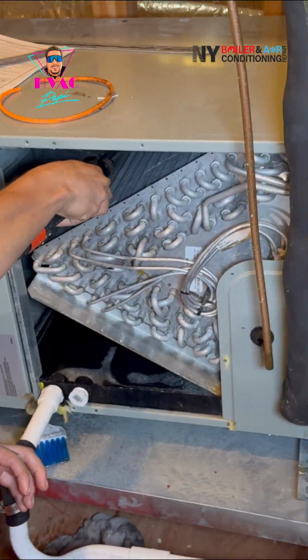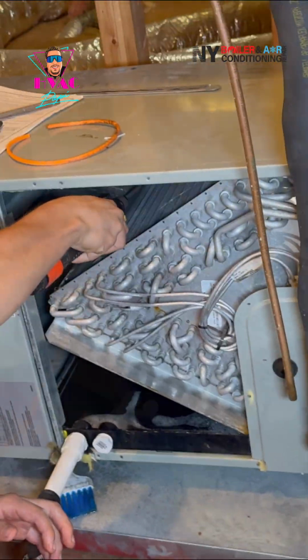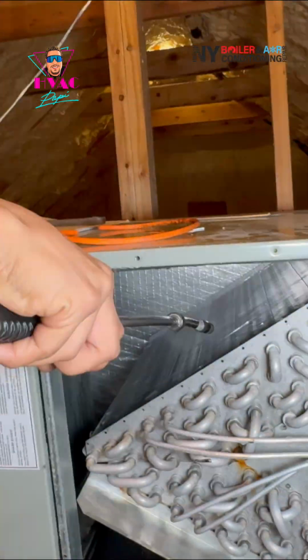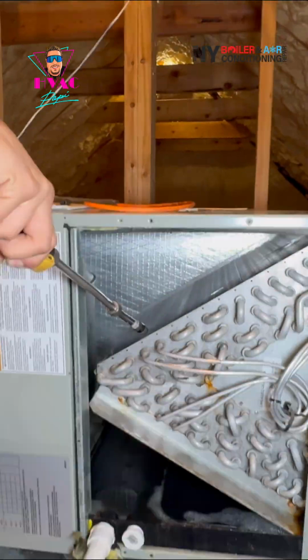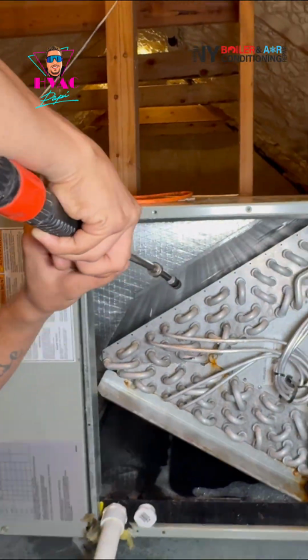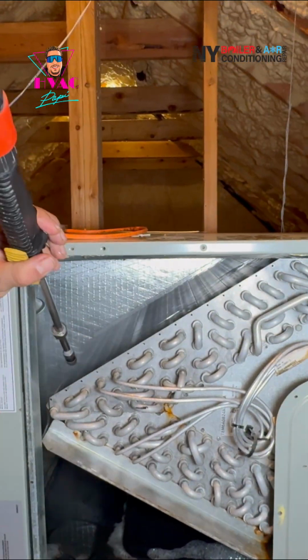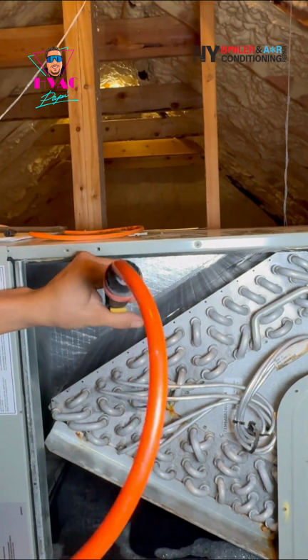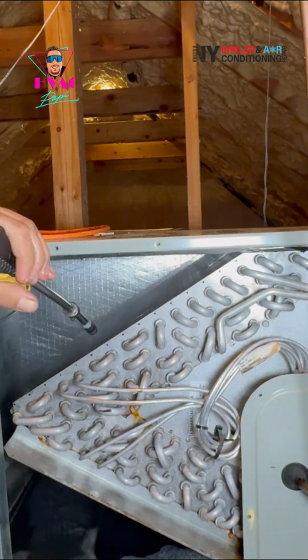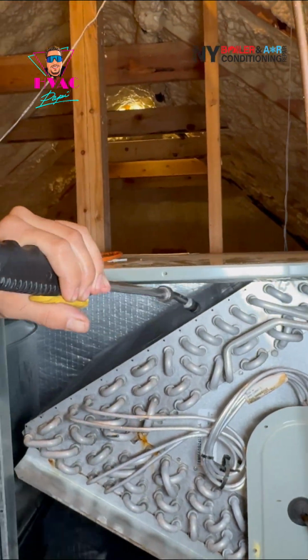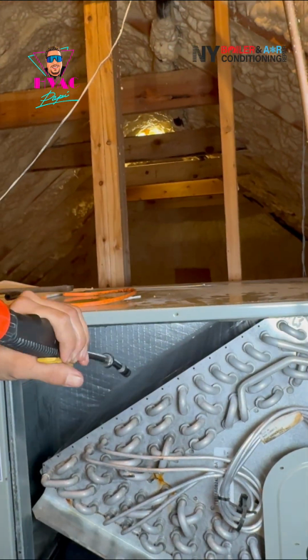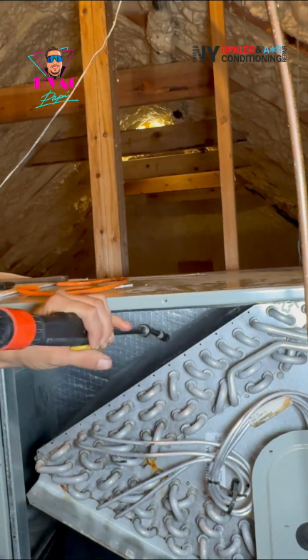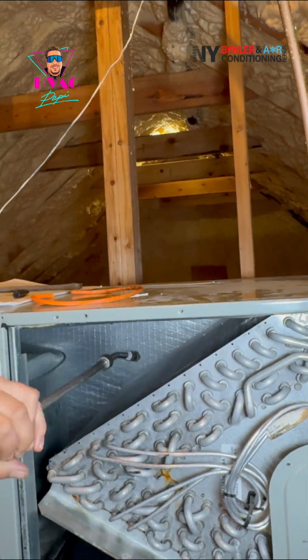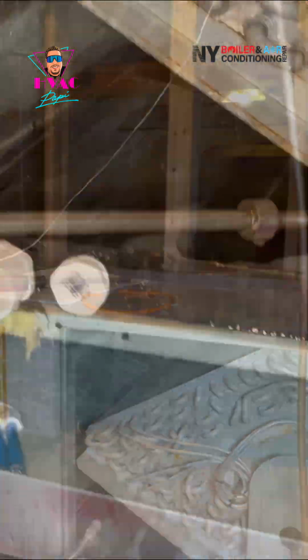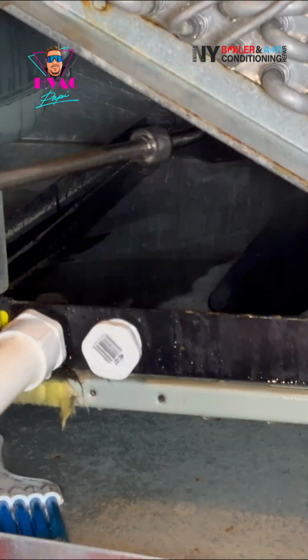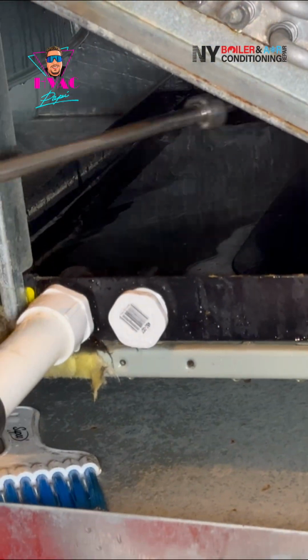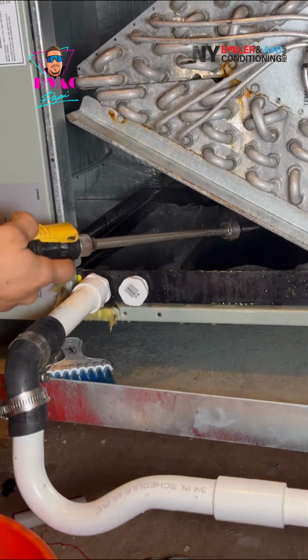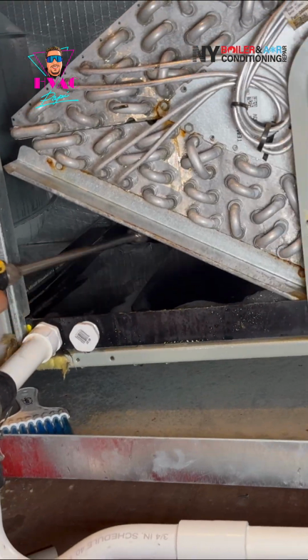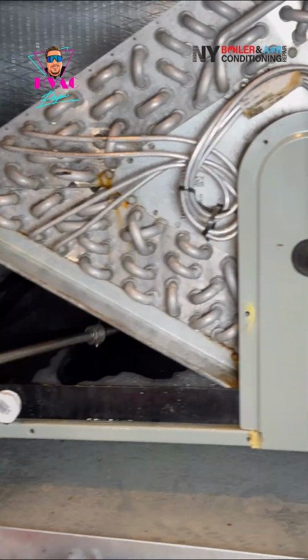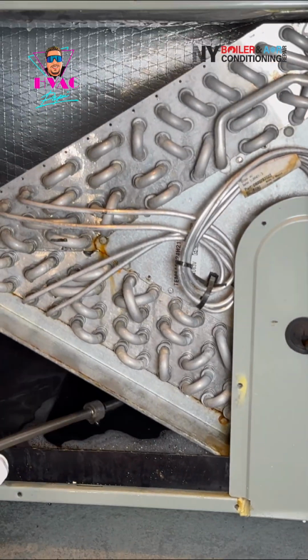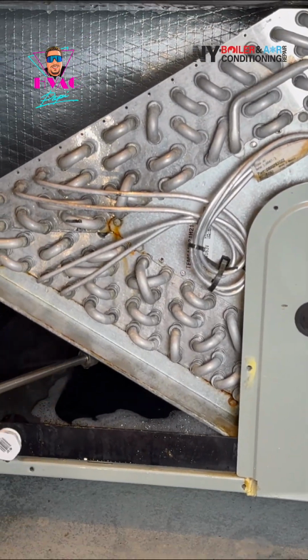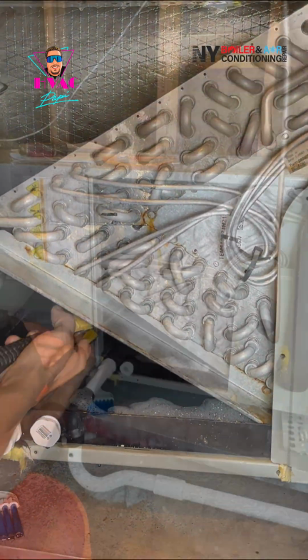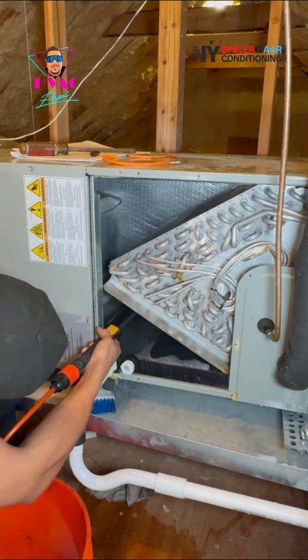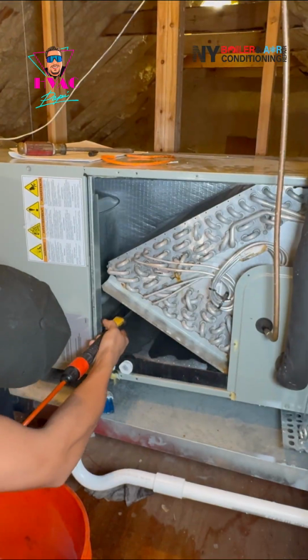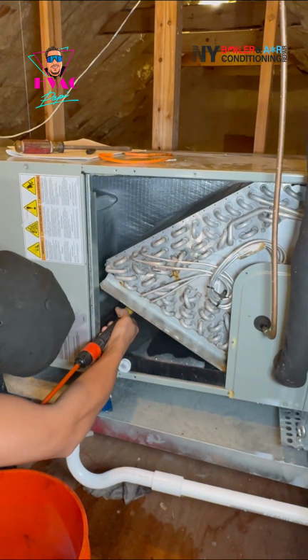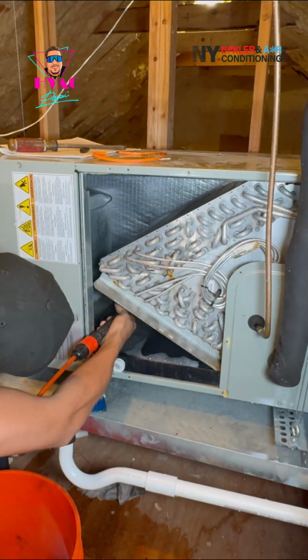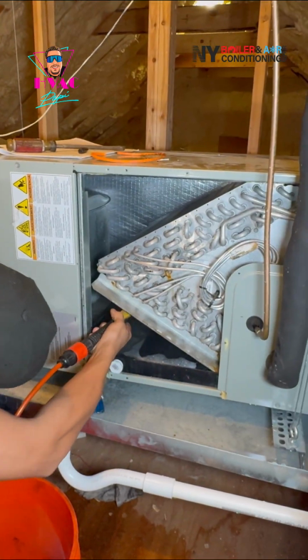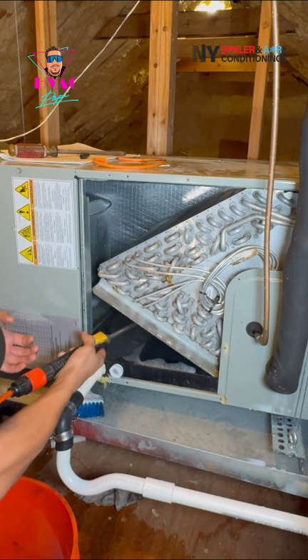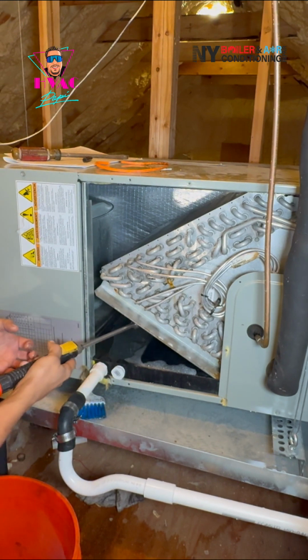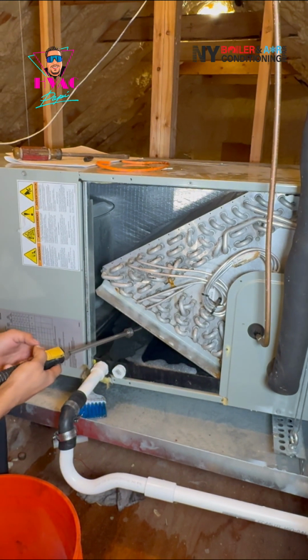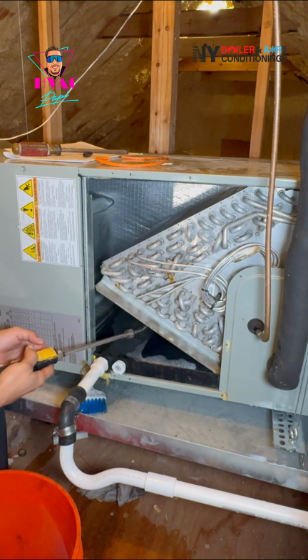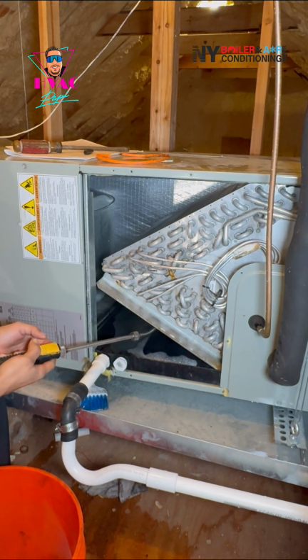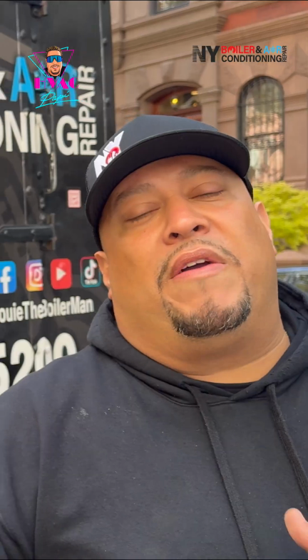The condensate trap — I cannot tell you how many times people call me every year, every summer: 'Louis, I got a leak in my ceiling! I got water, I got a waterfall, I got Niagara Falls in my living room, what am I gonna do?' Well, the good thing is they got the A-team over here.